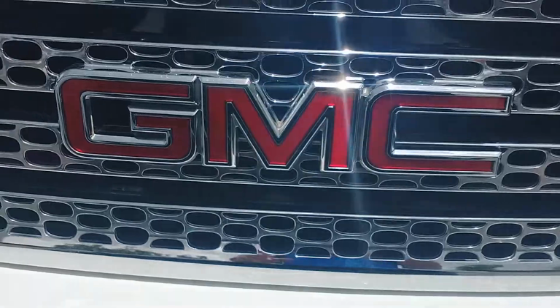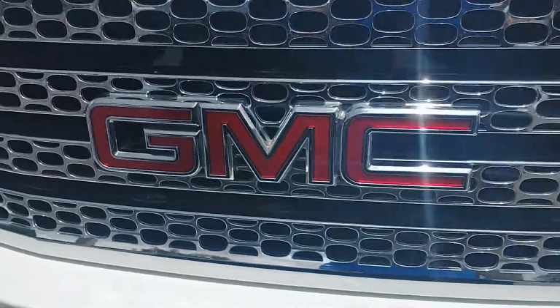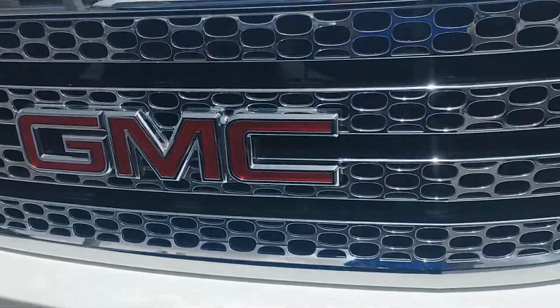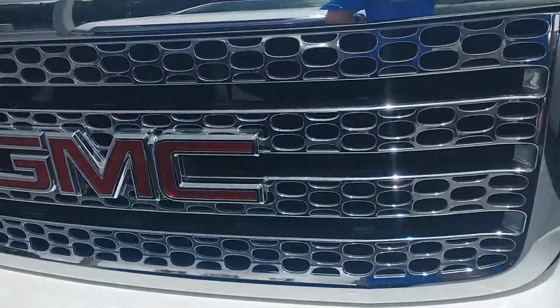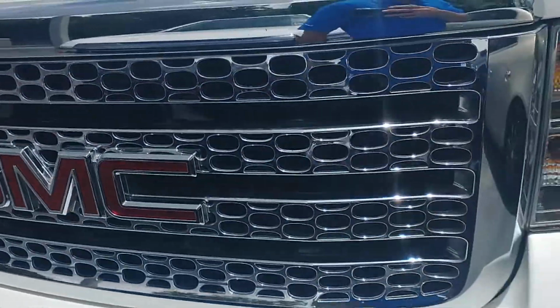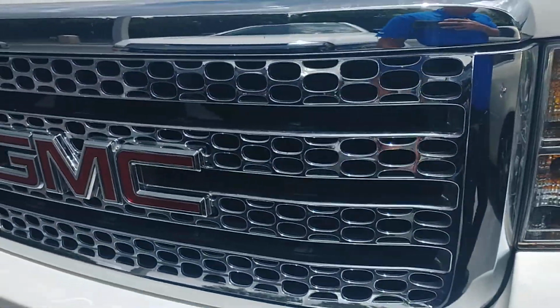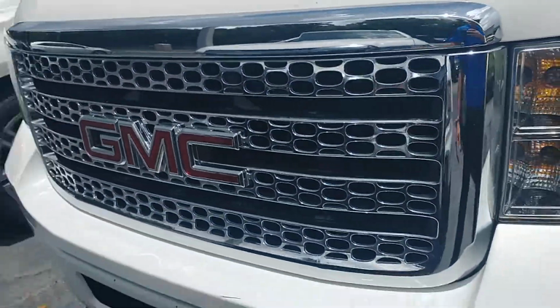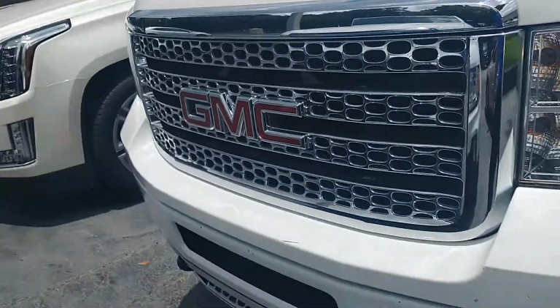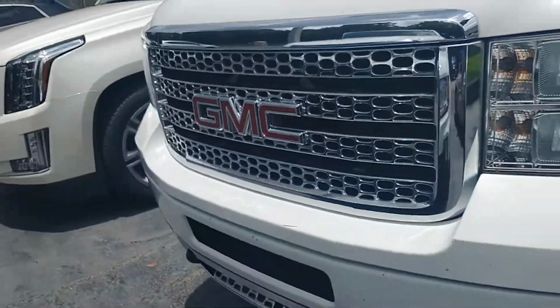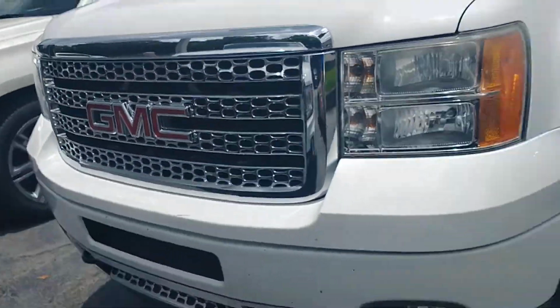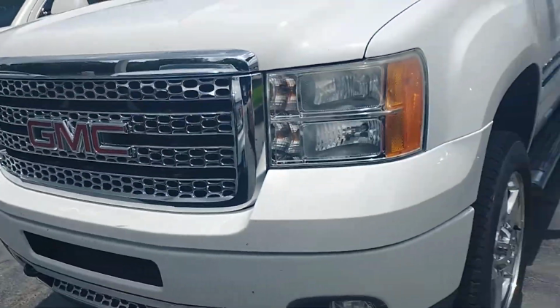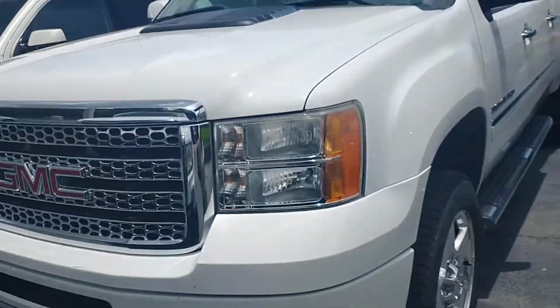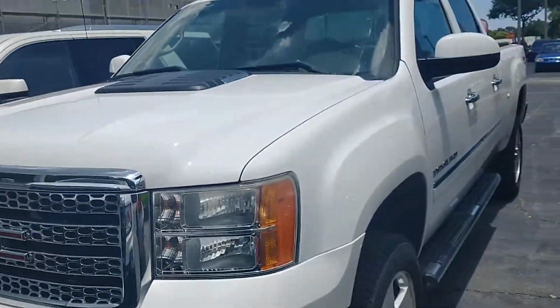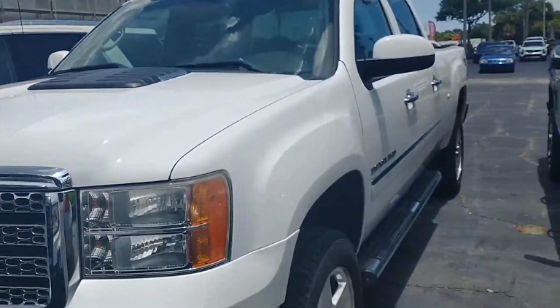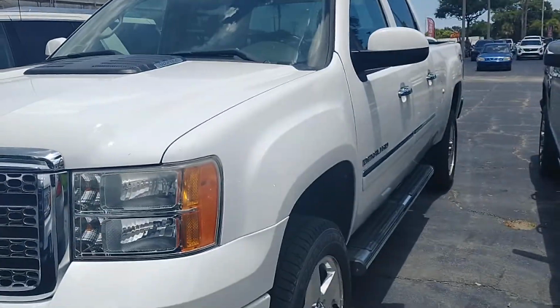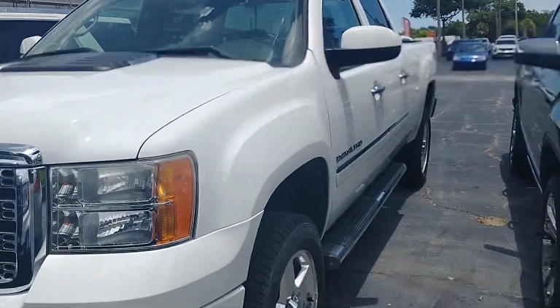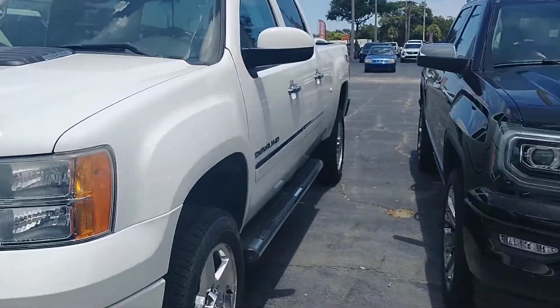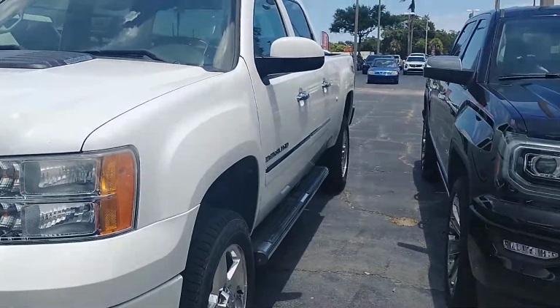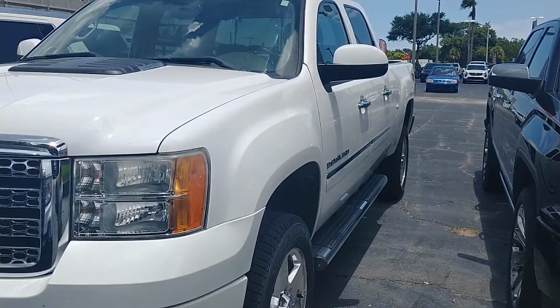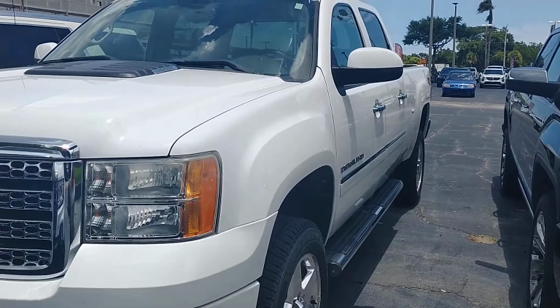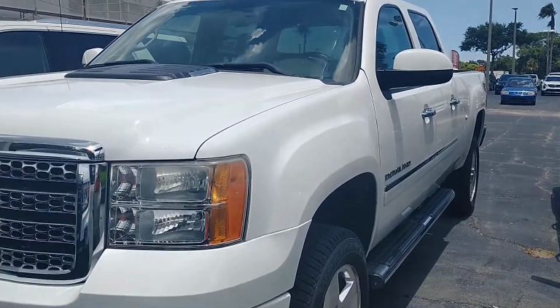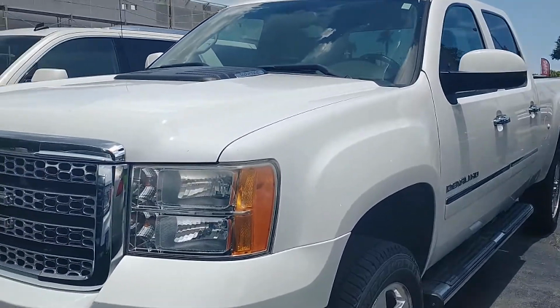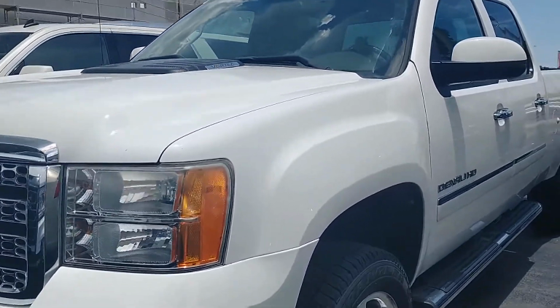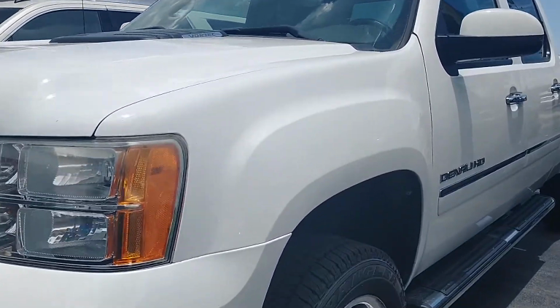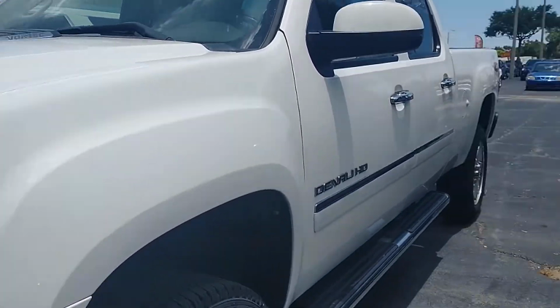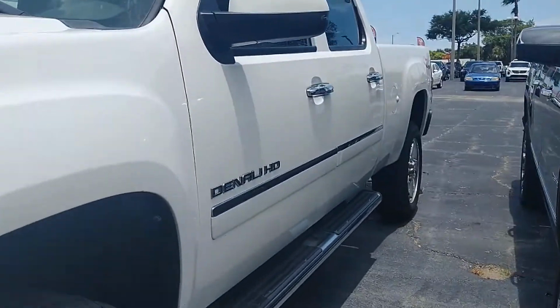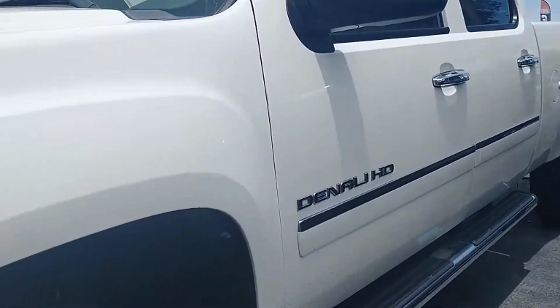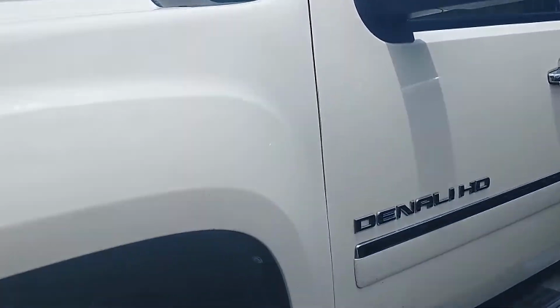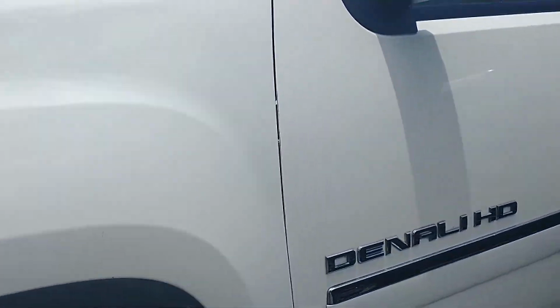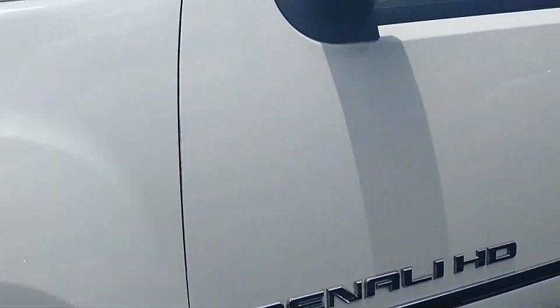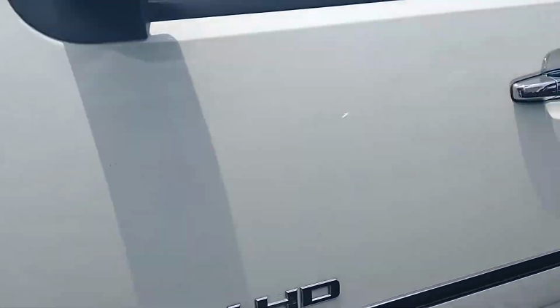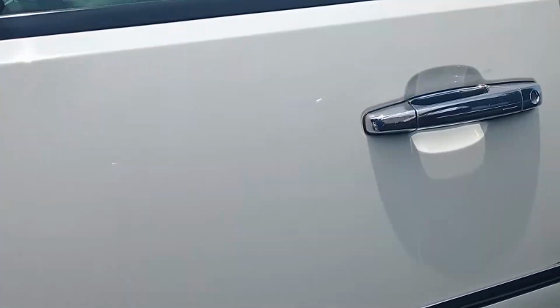Joe from Ritchie Autos in Daytona Beach. This is a 2011 Finale HD. It is a gas engine.